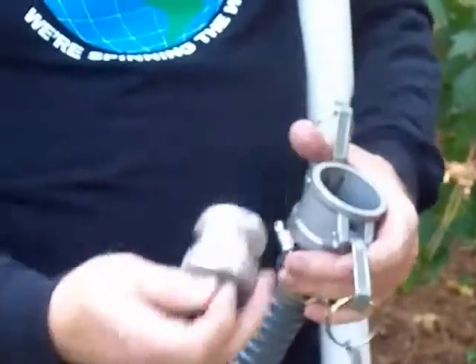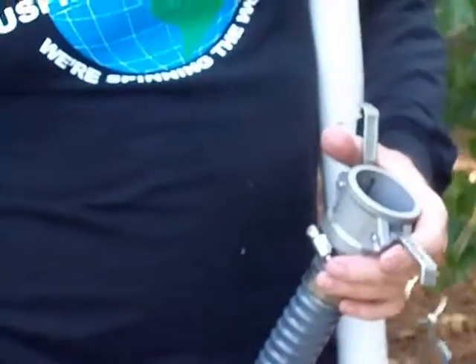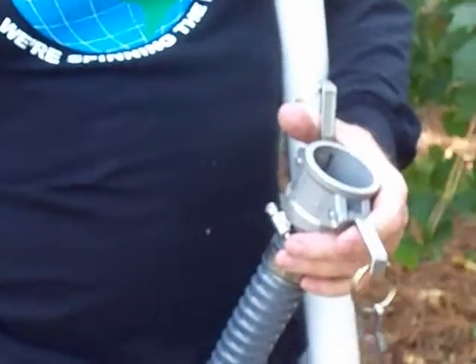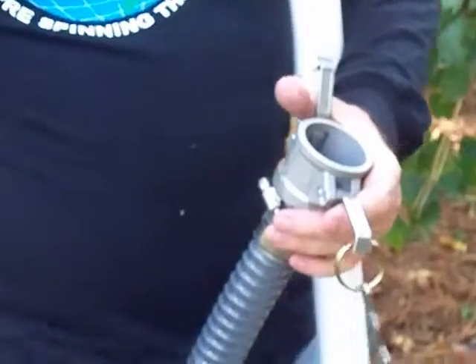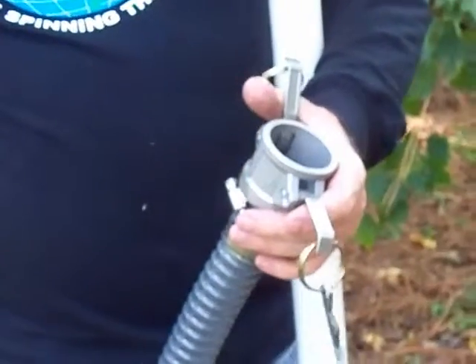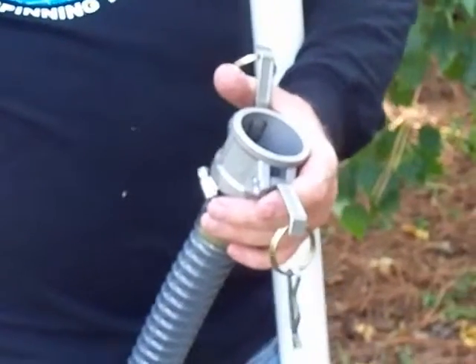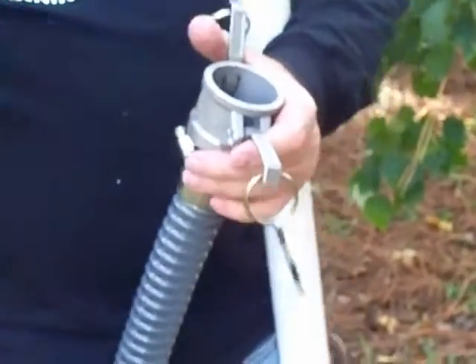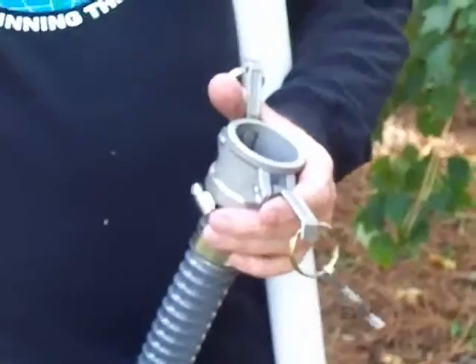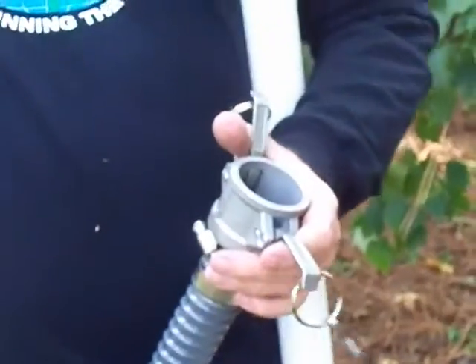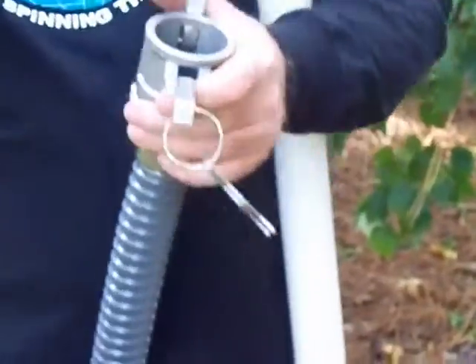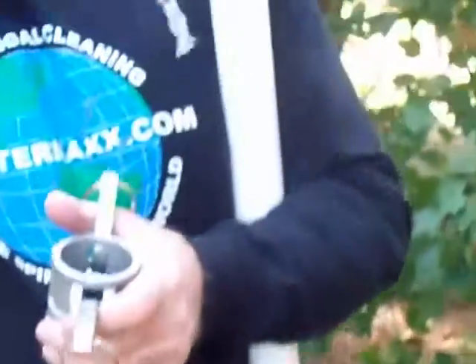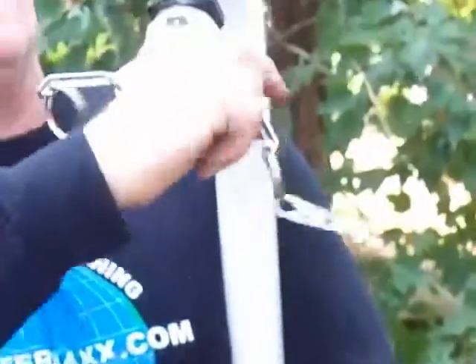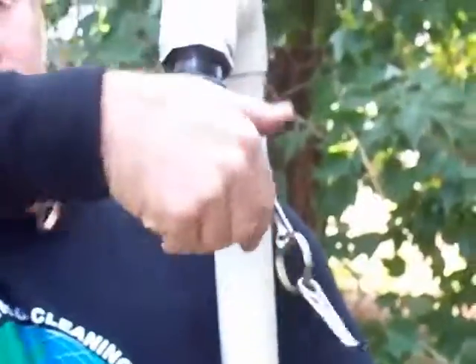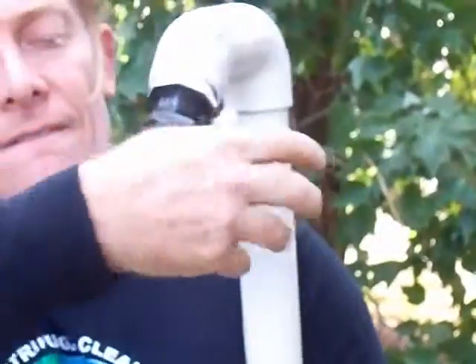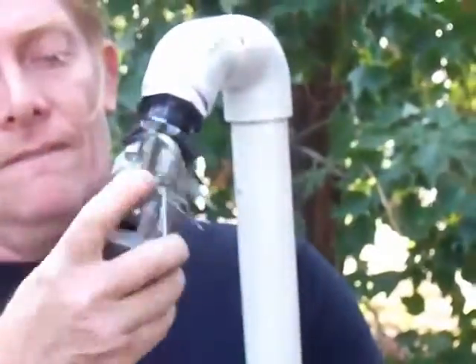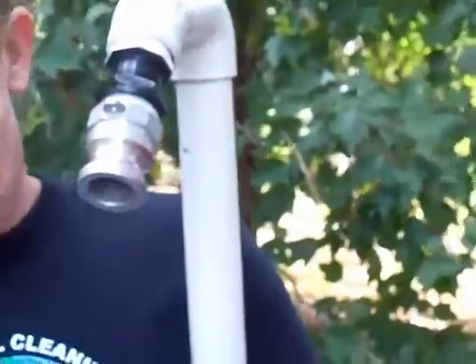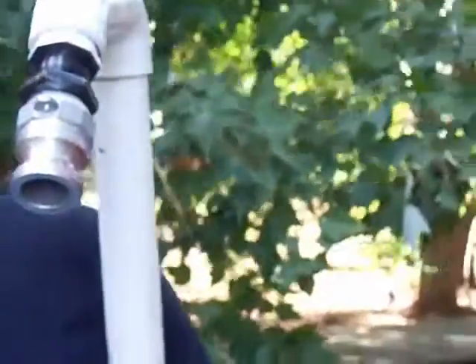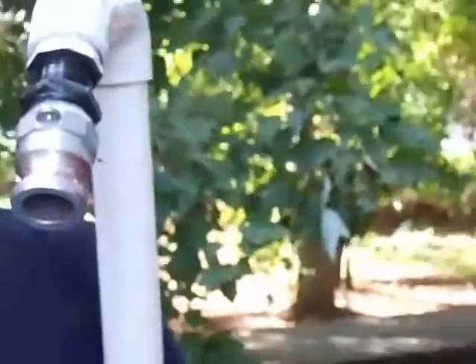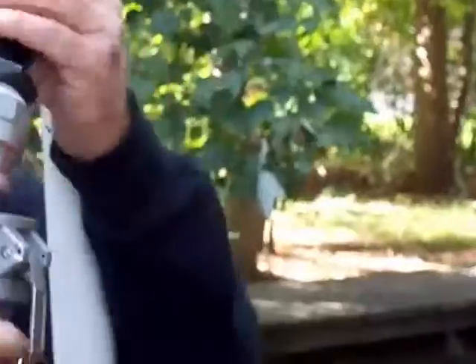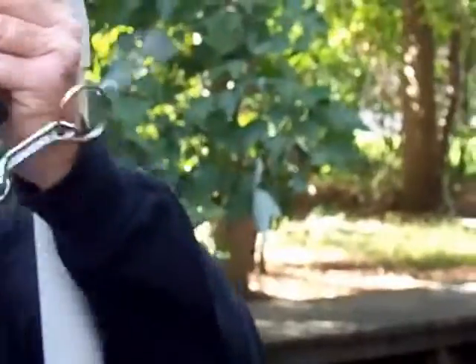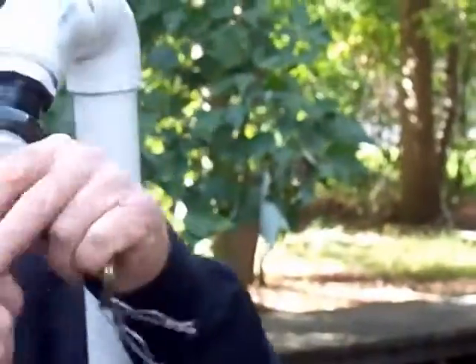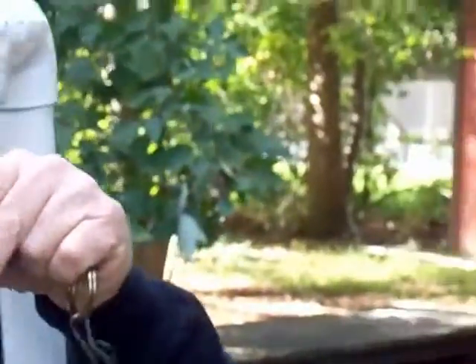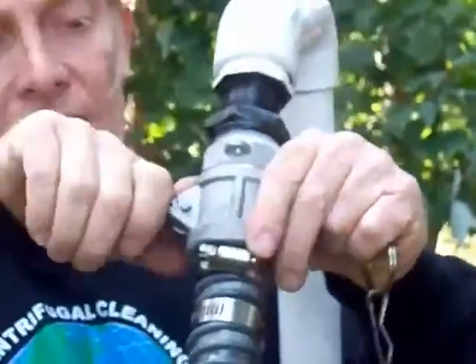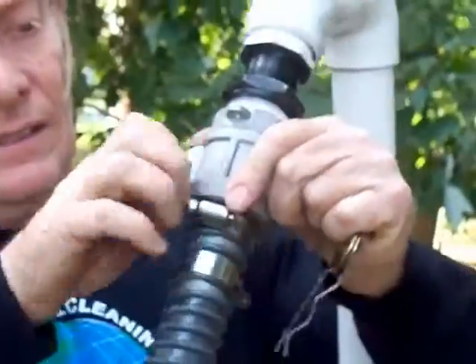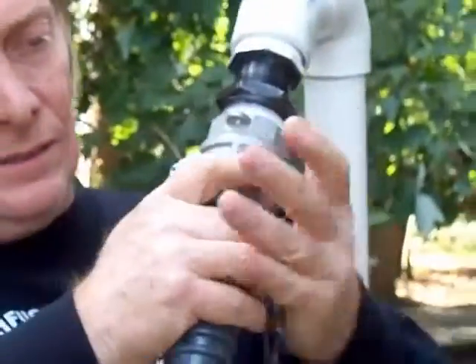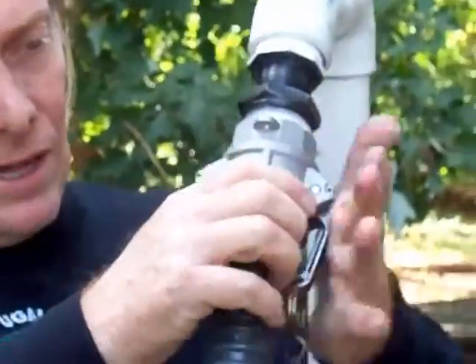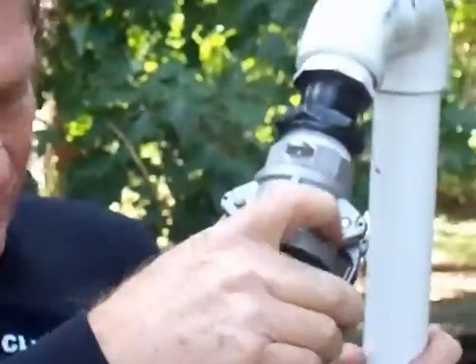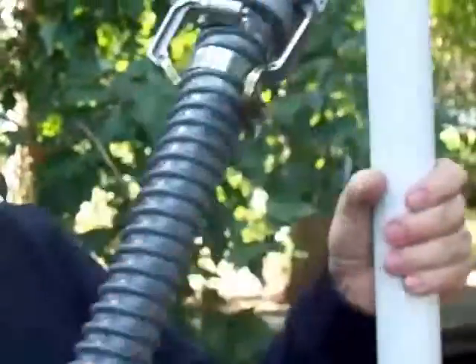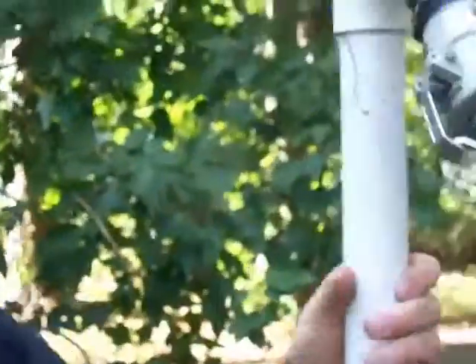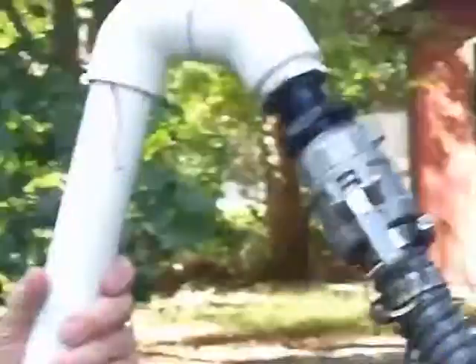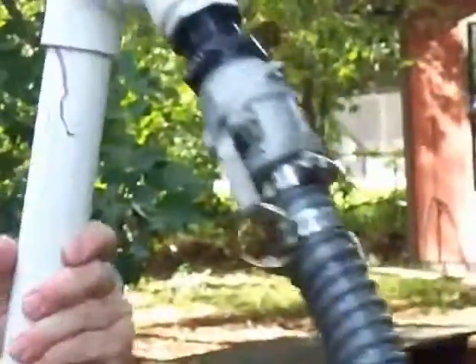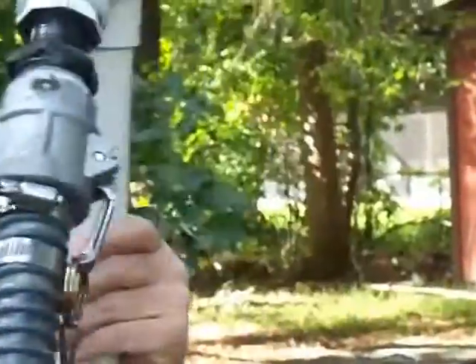This is a nice clean hose — we haven't used it yet. We'll pop the end off, lock it in. Now you're ready to collect some oil.